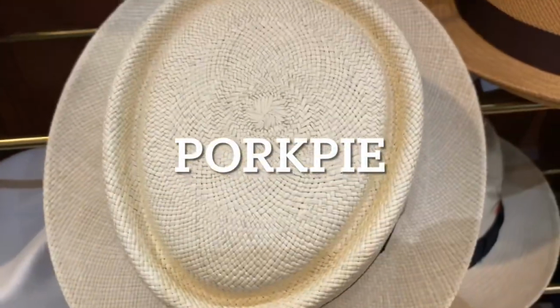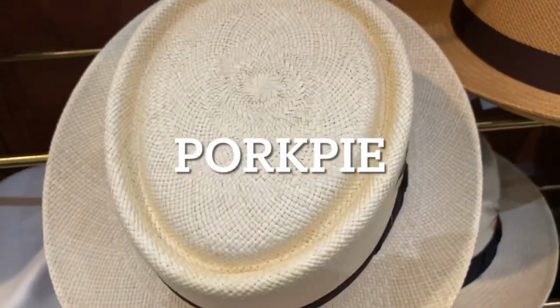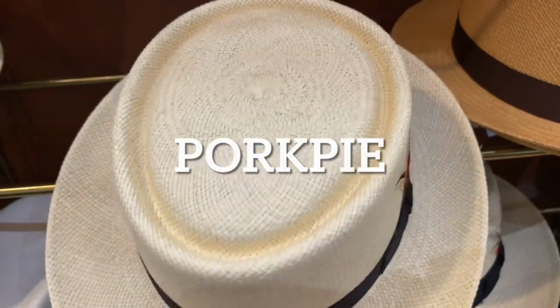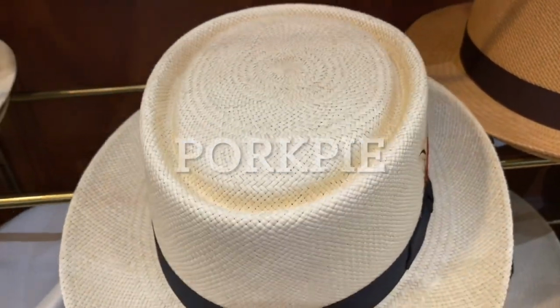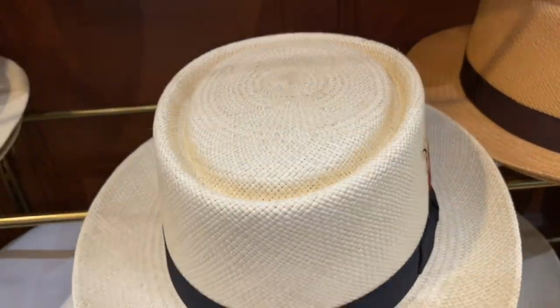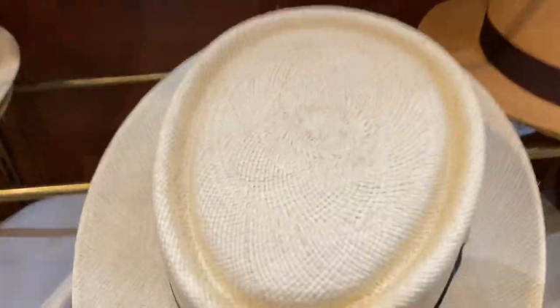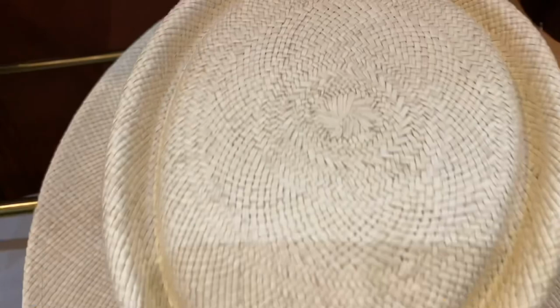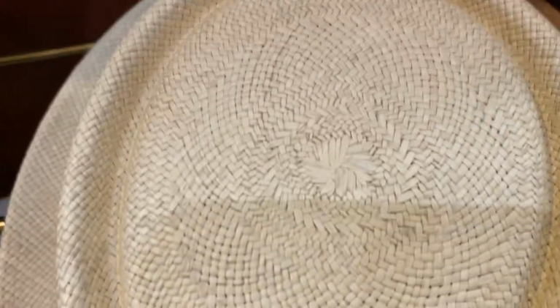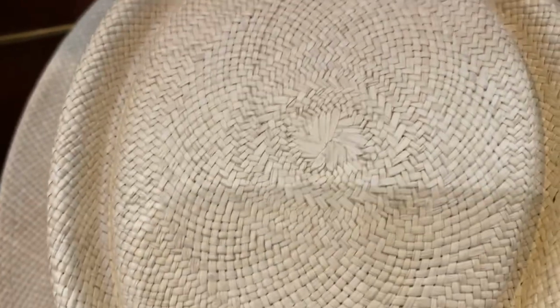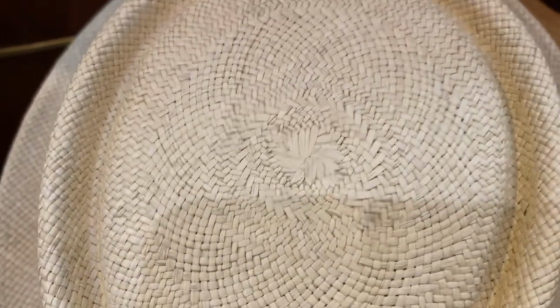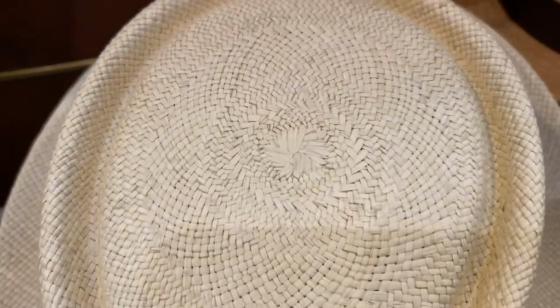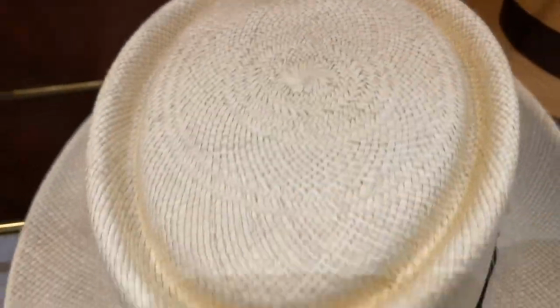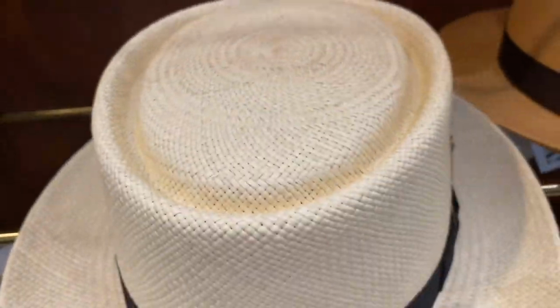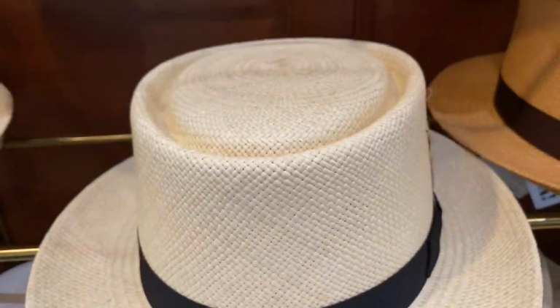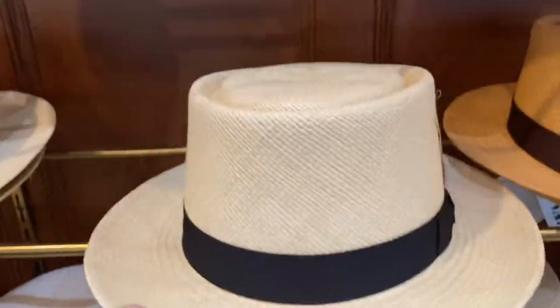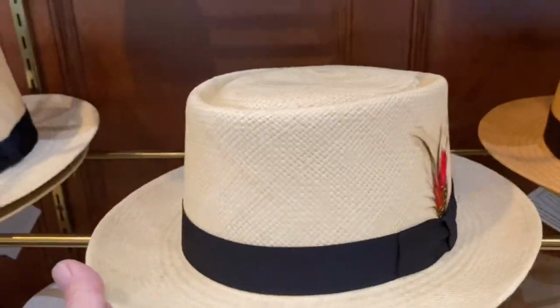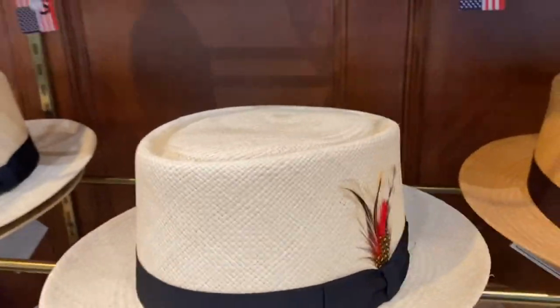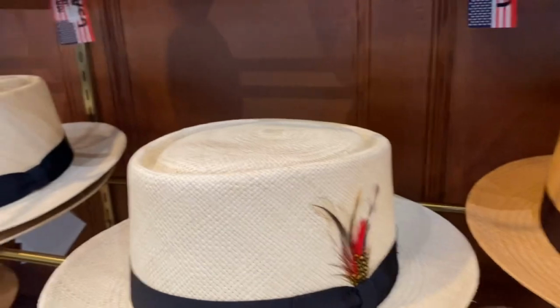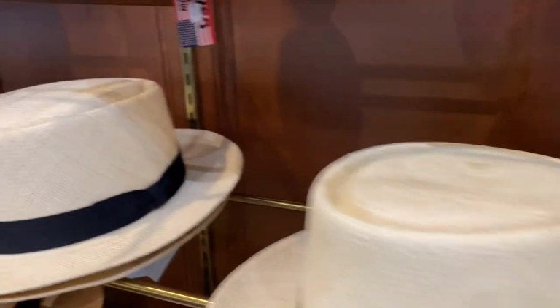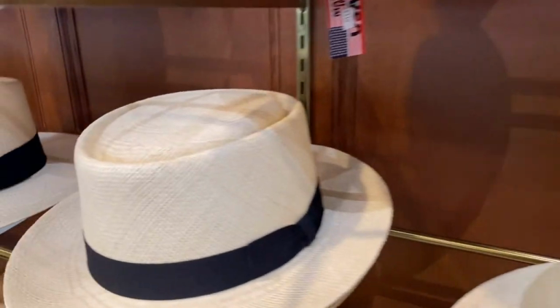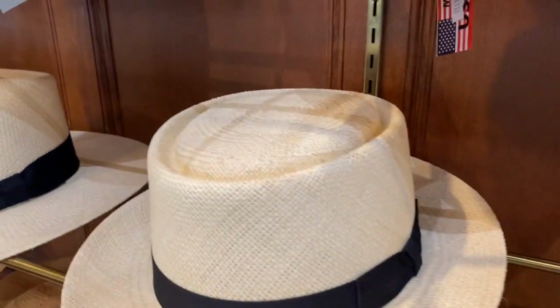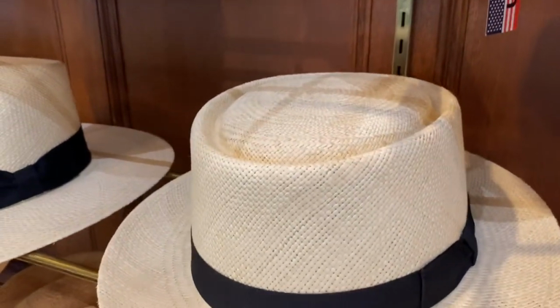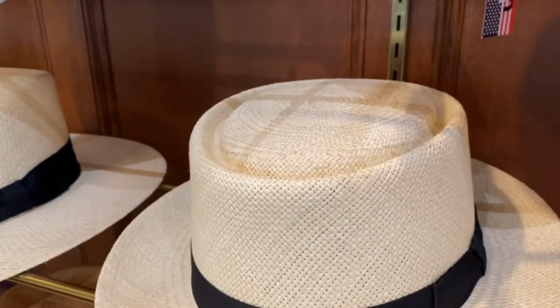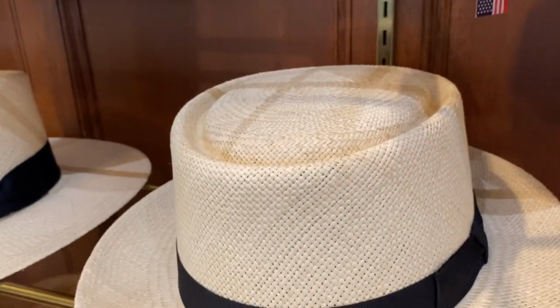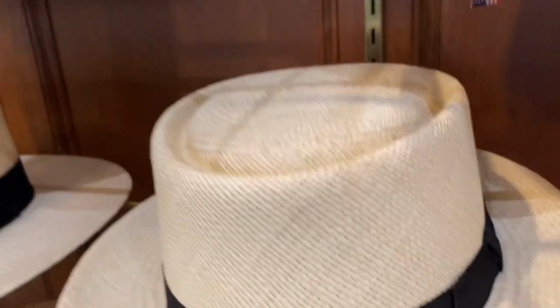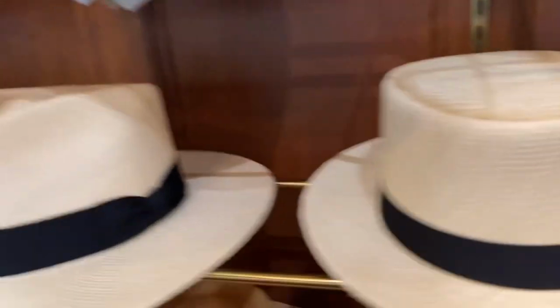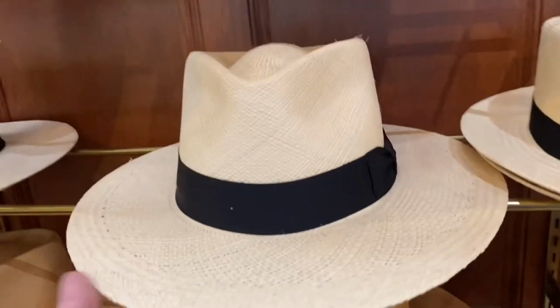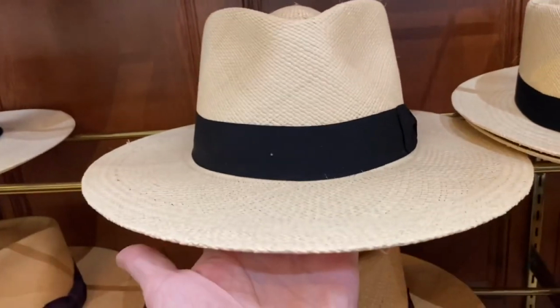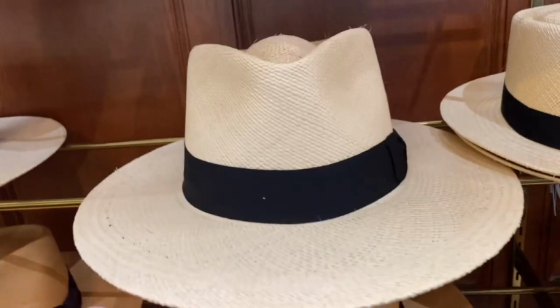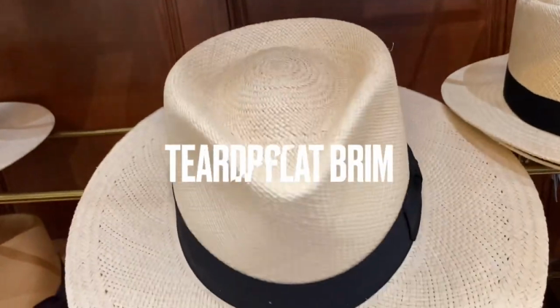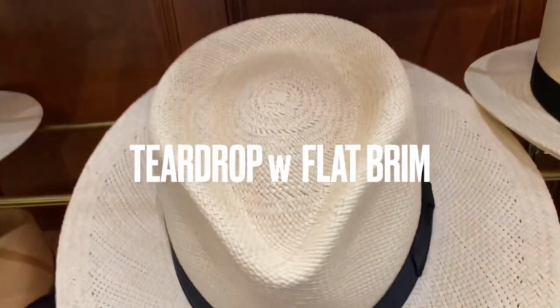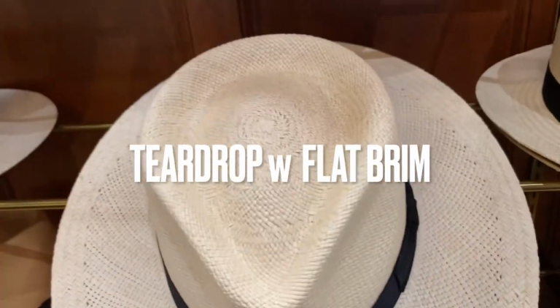The pork pie is when the top is dead flat. You know what a pork pie hat is? Think Oppenheimer, Buster Keaton, Breaking Bad, Marcus Miller, 'Goodbye Pork Pie Hat.'